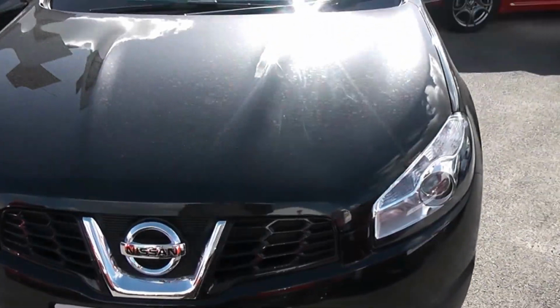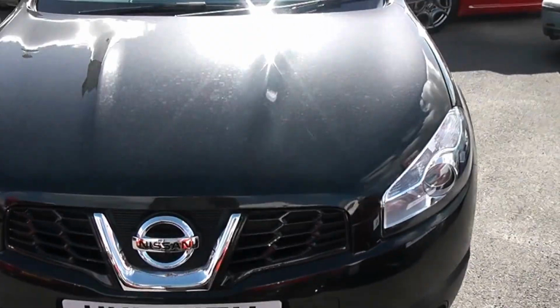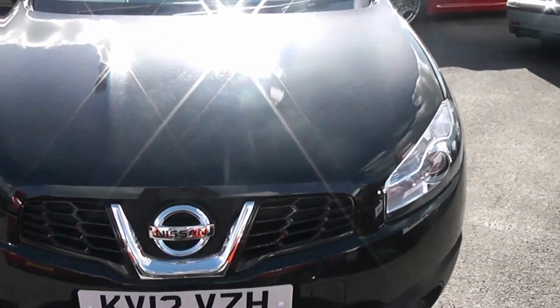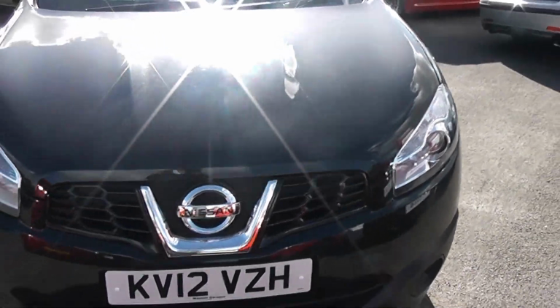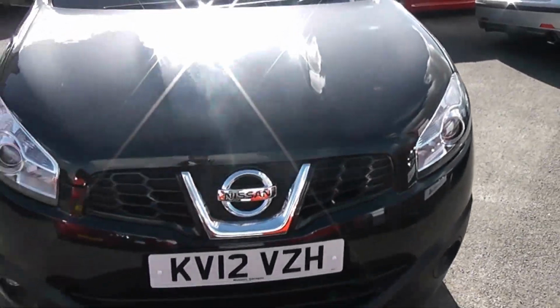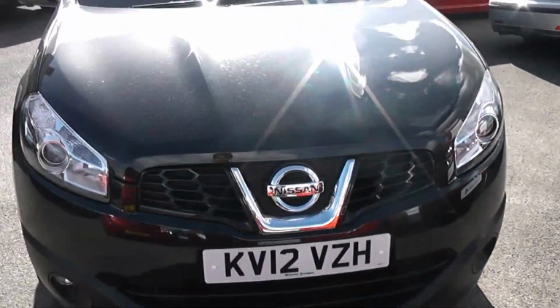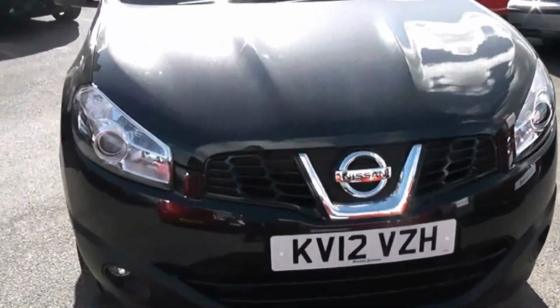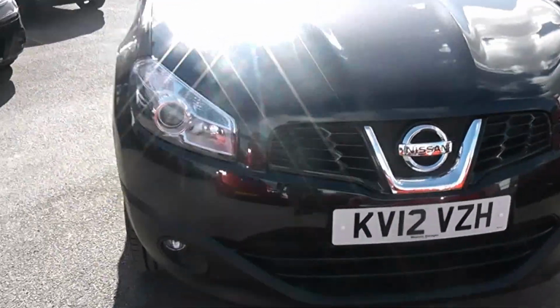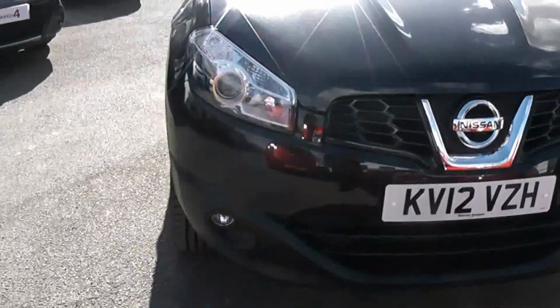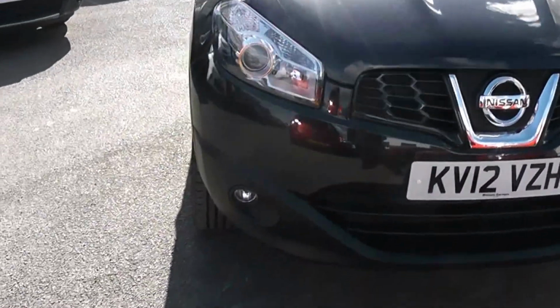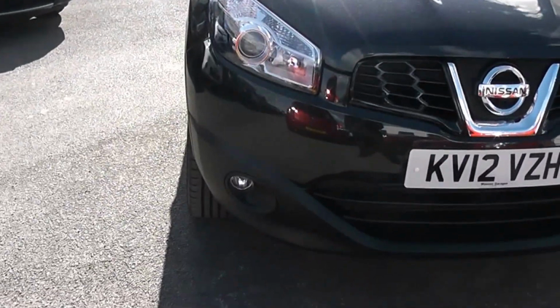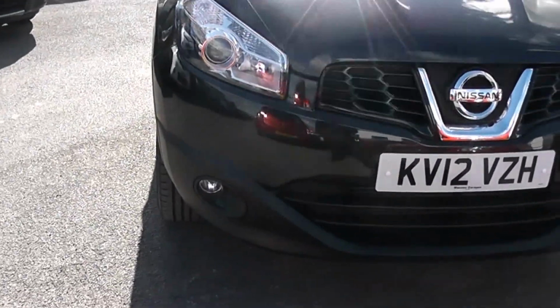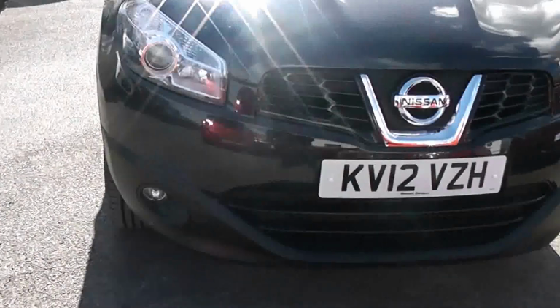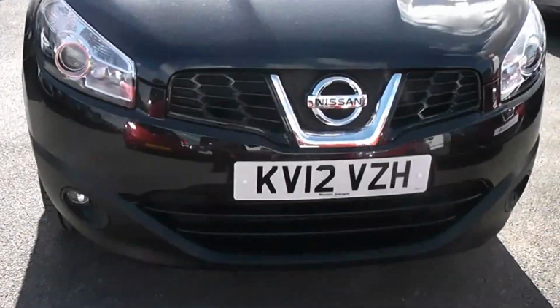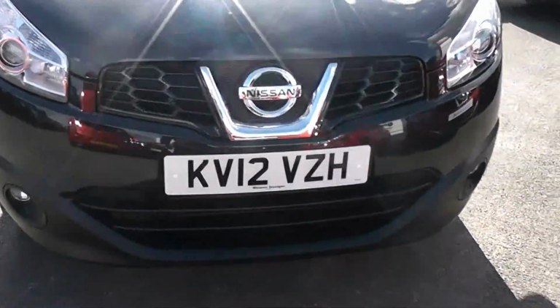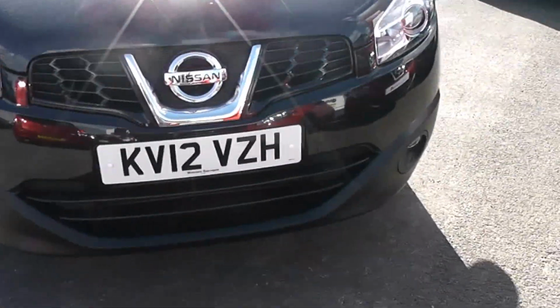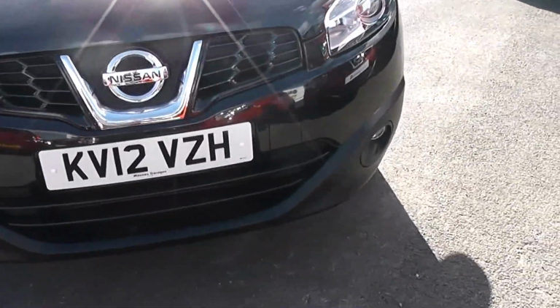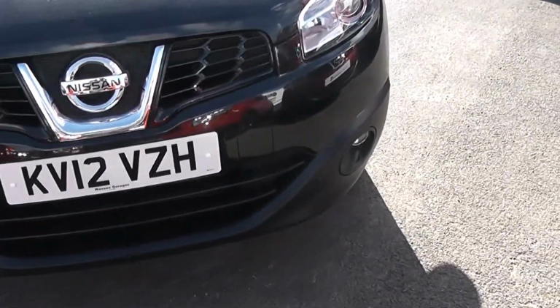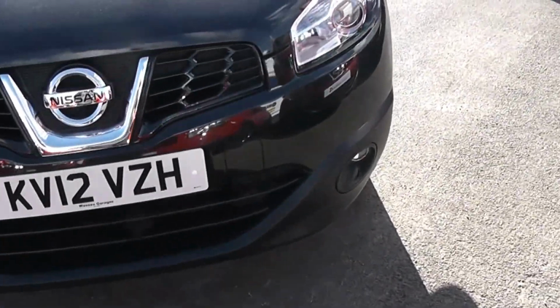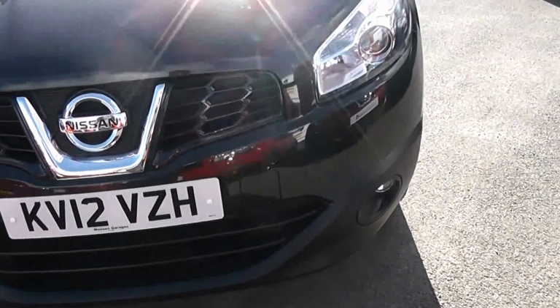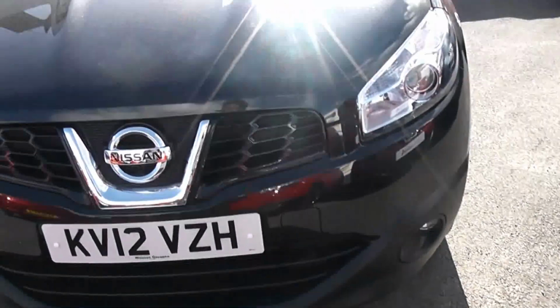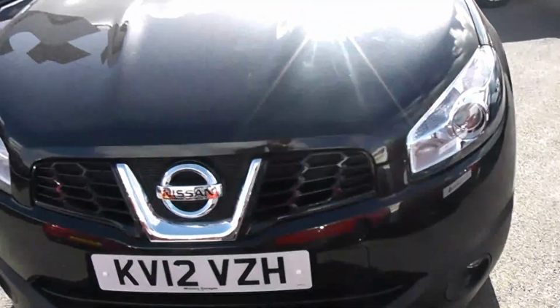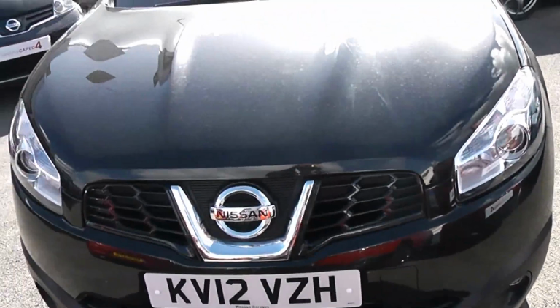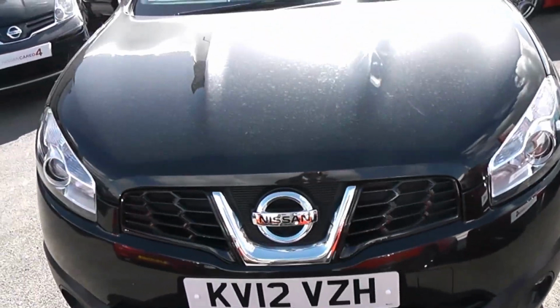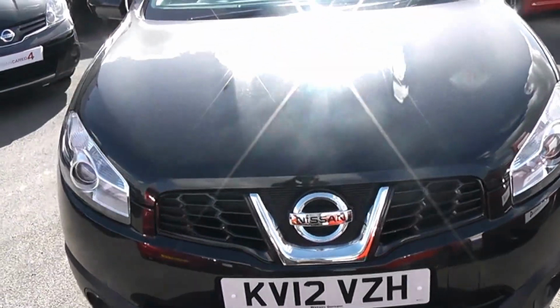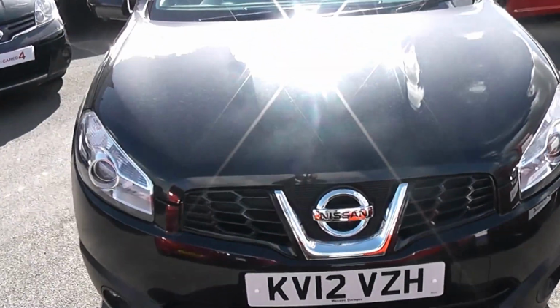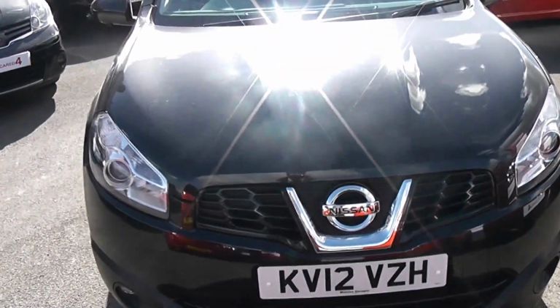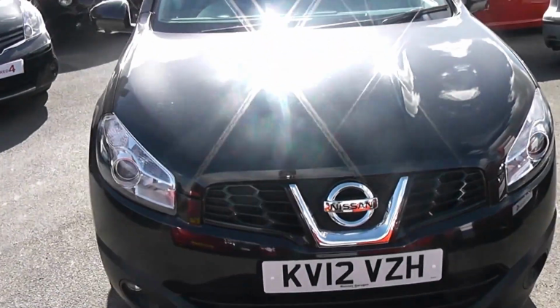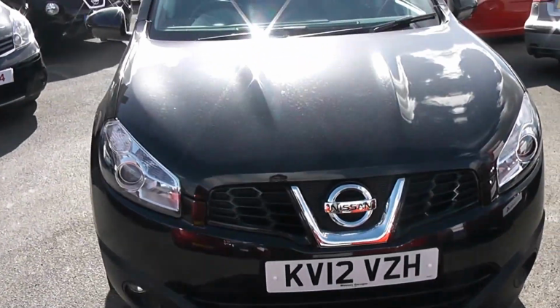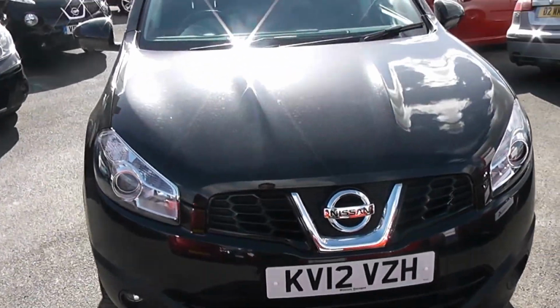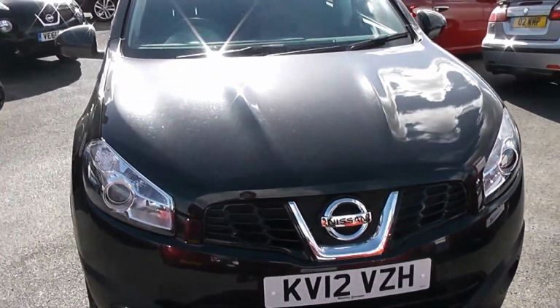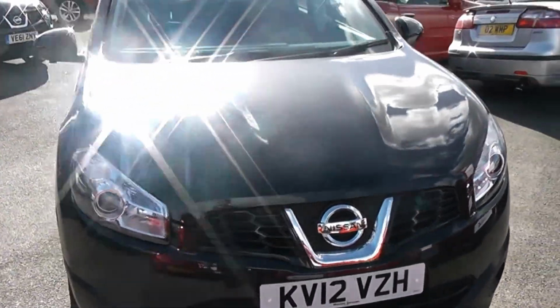Starting at the front, this car is fitted with front fog lights and also has a gloss black honeycomb front grille.